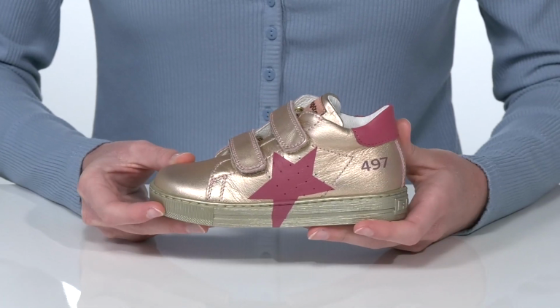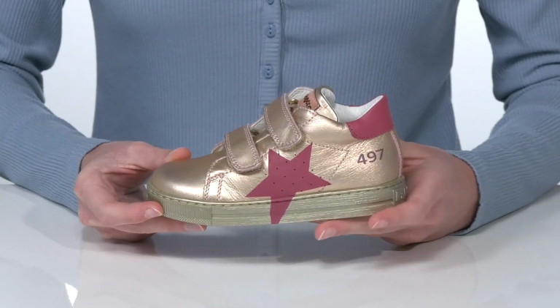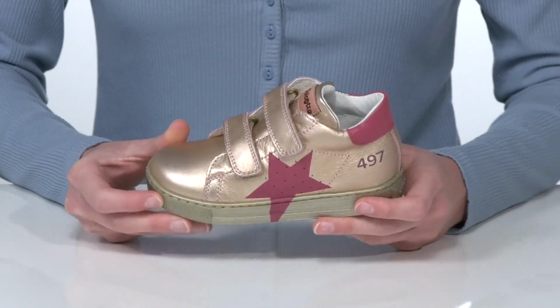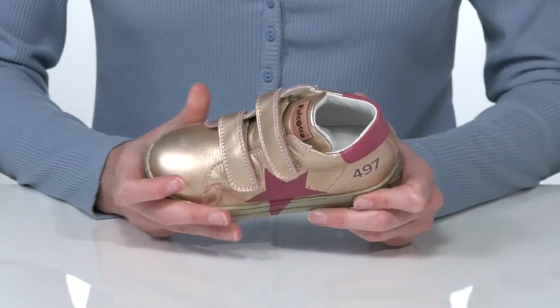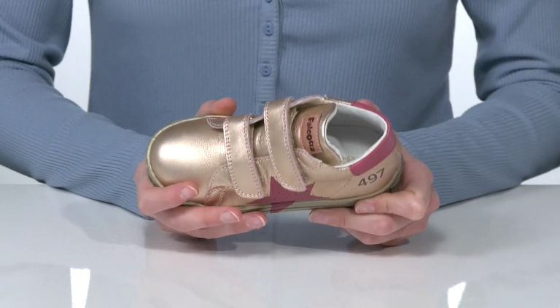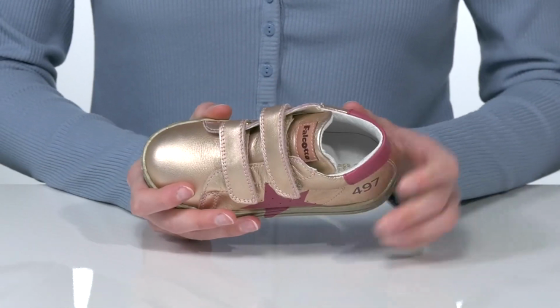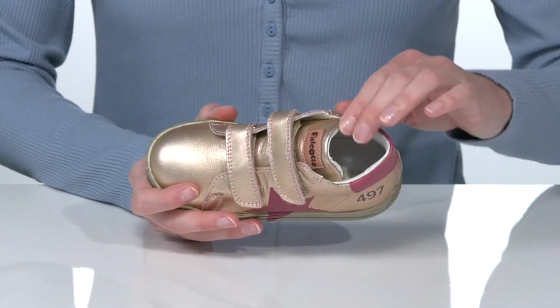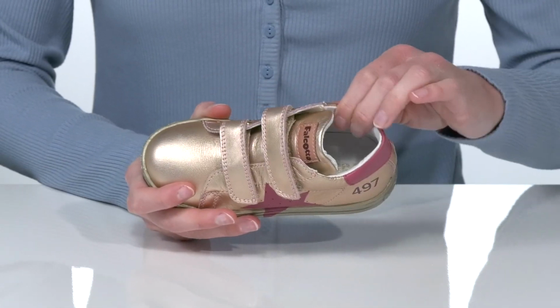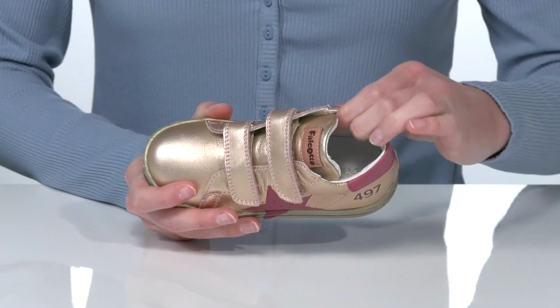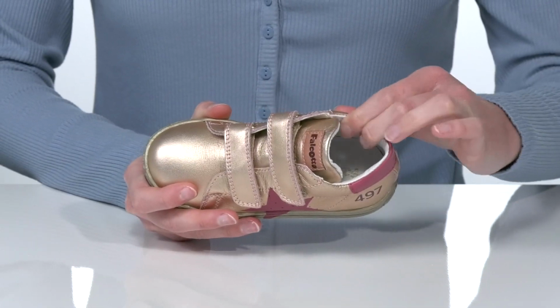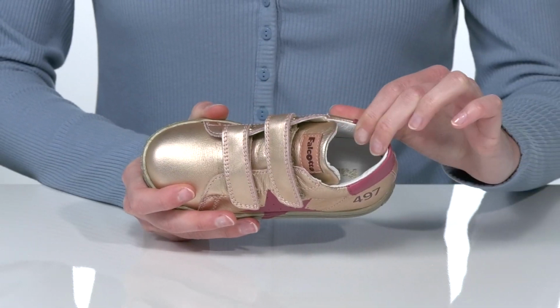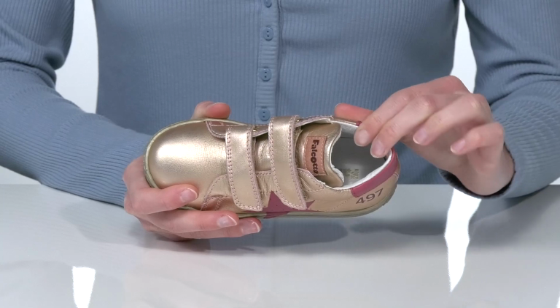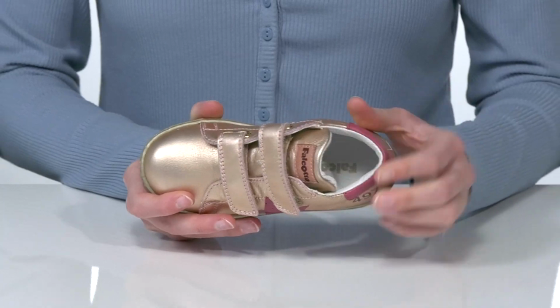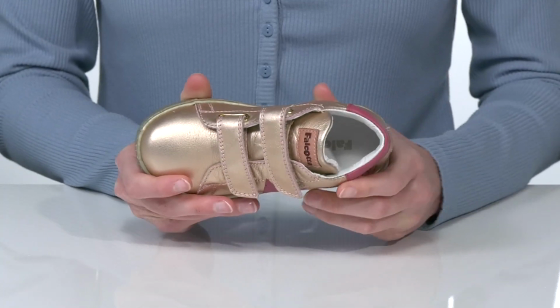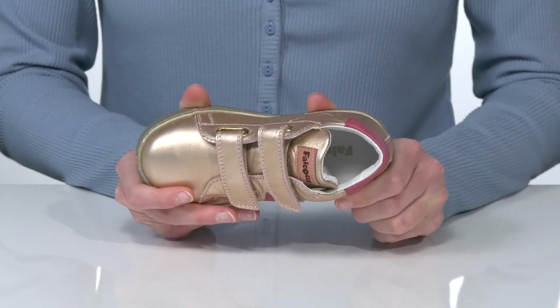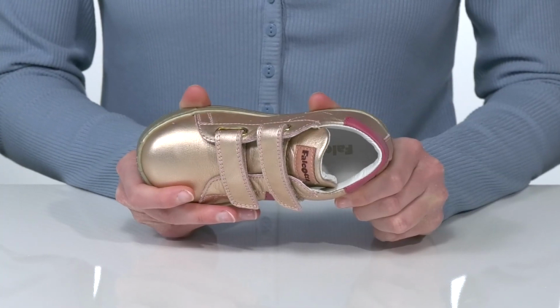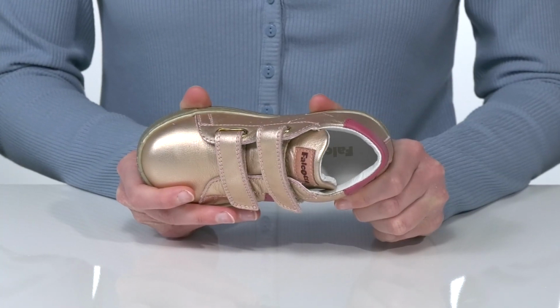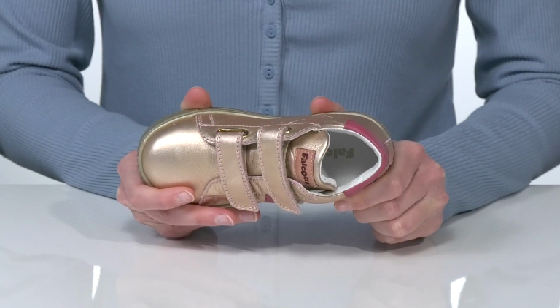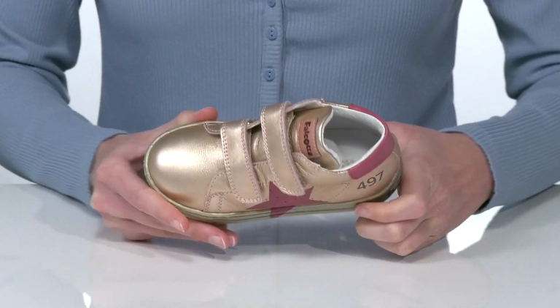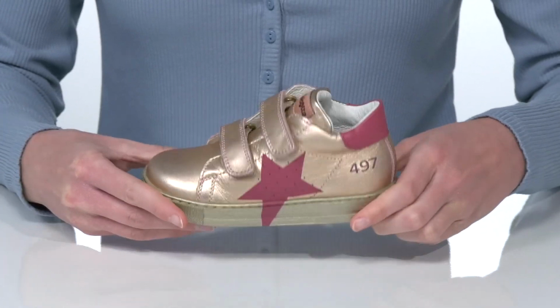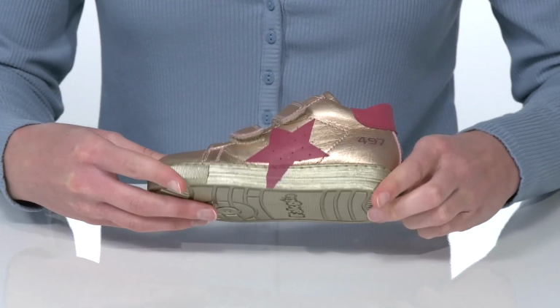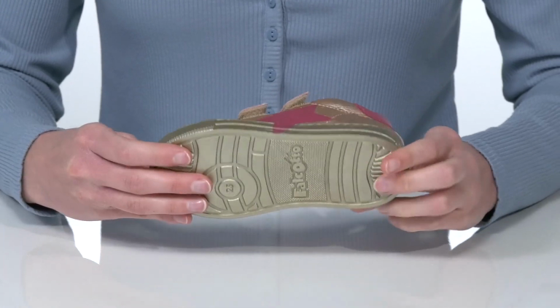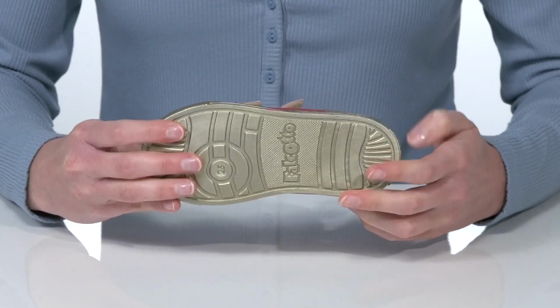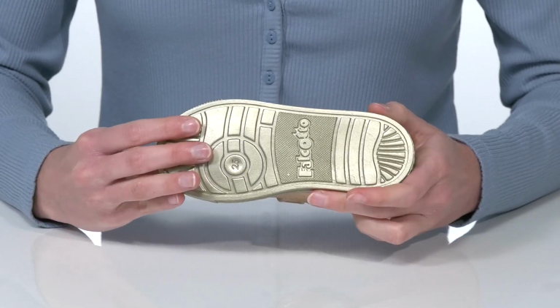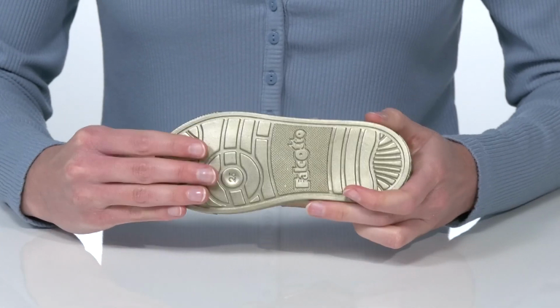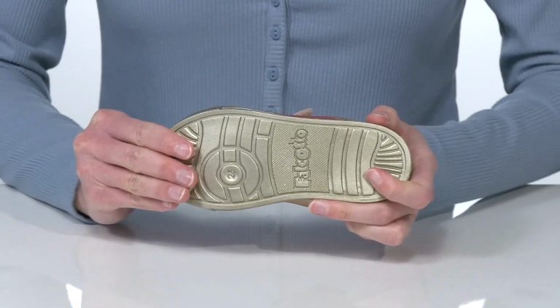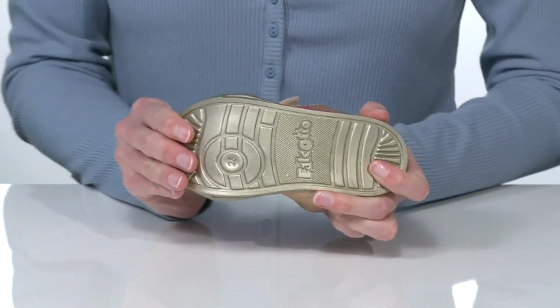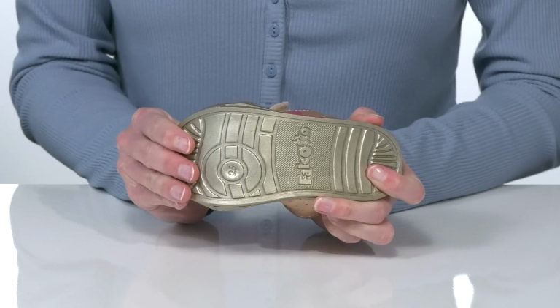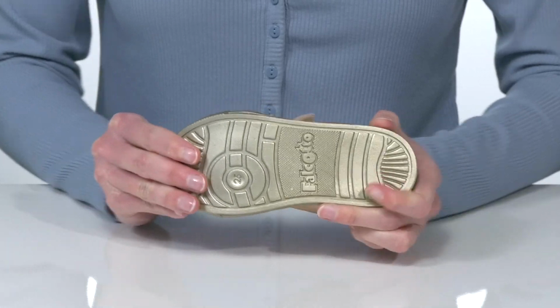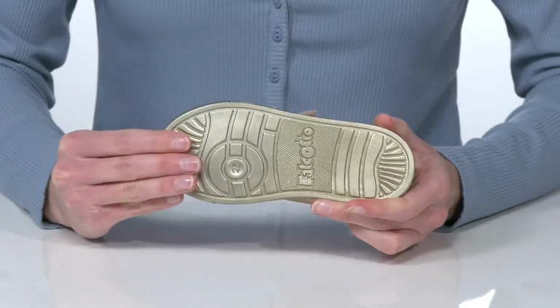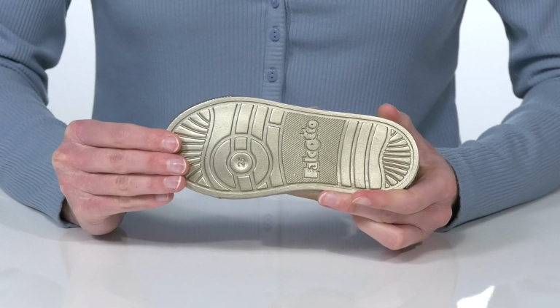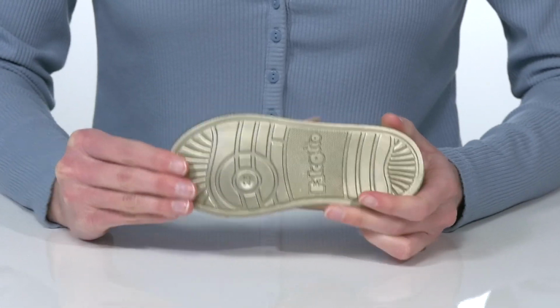The interior has a super soft leather lining and a cushioned footbed at the bottom. This all sits on top of a flexible textured outsole.